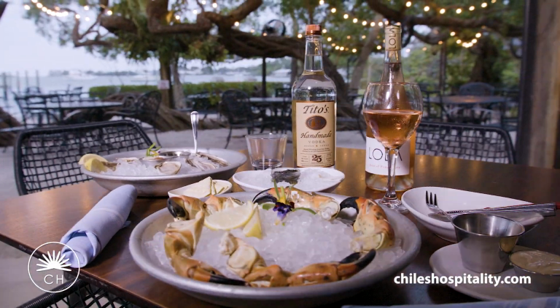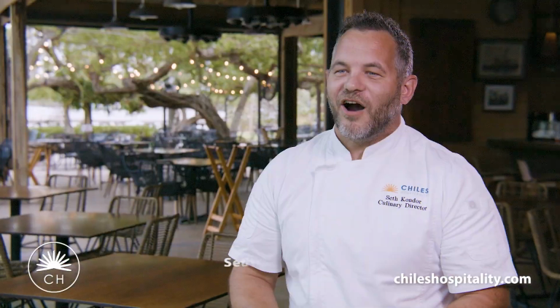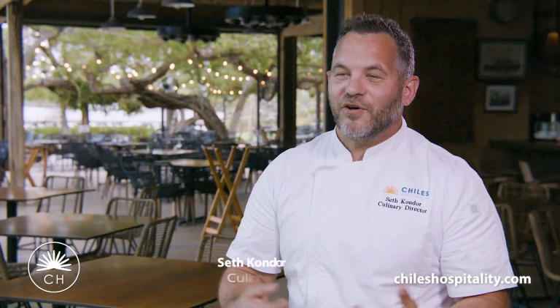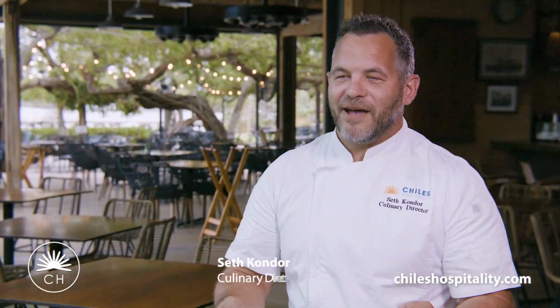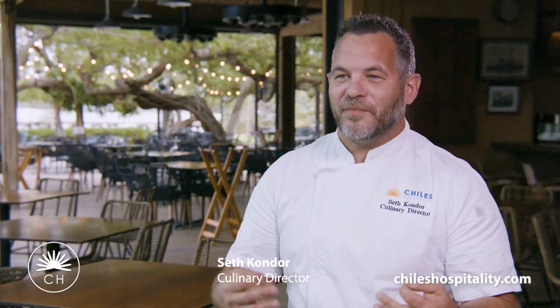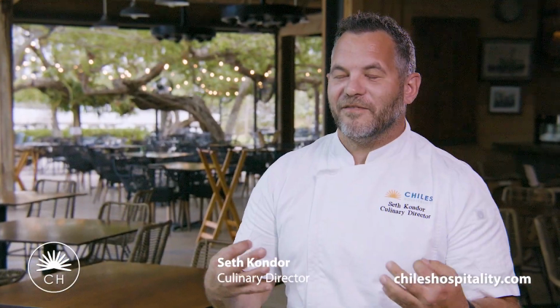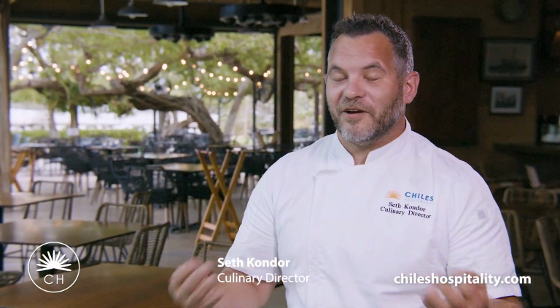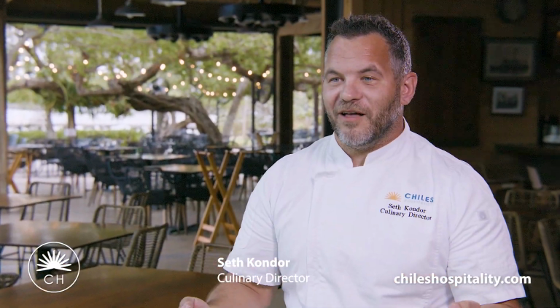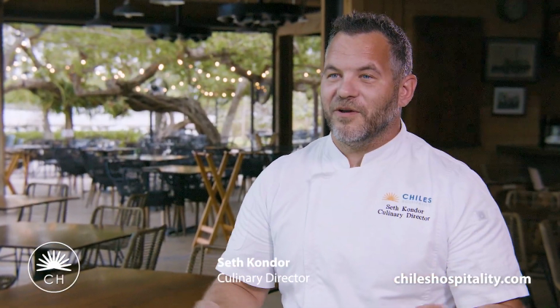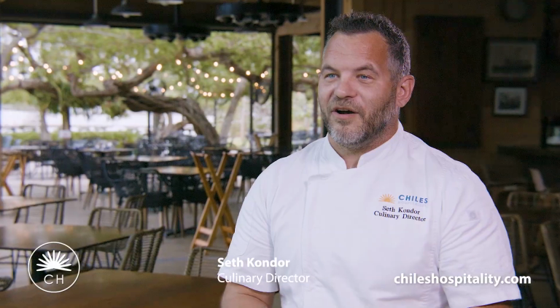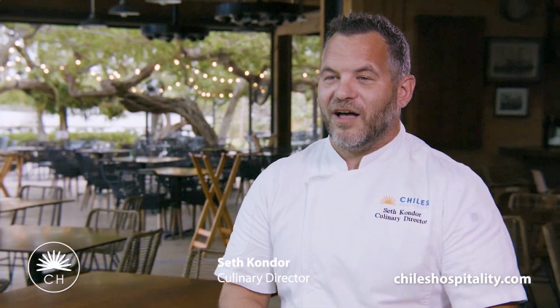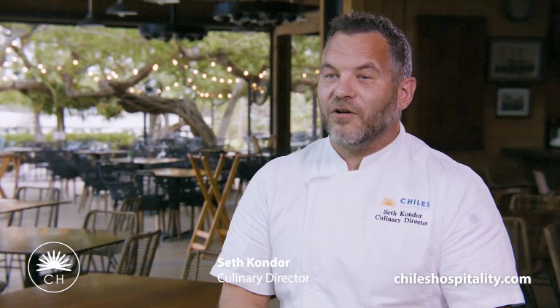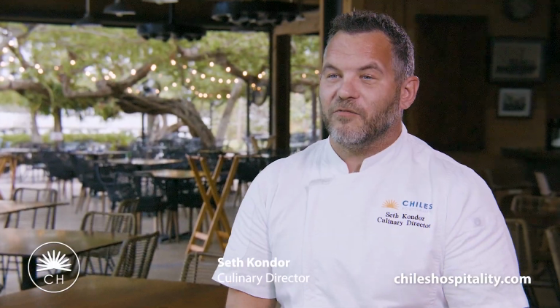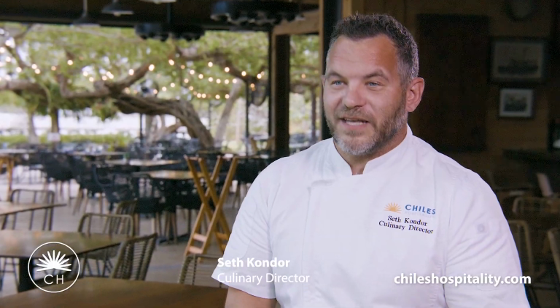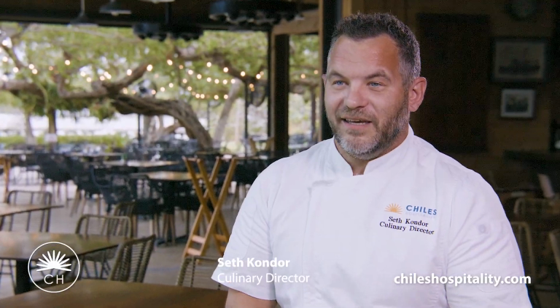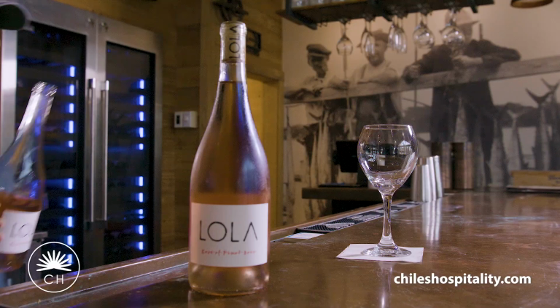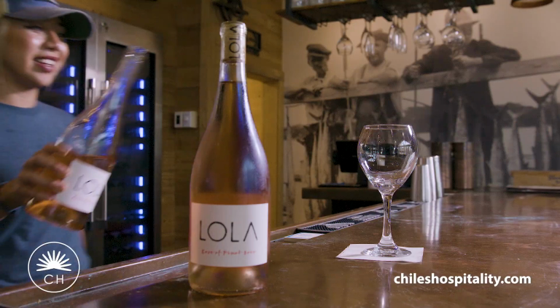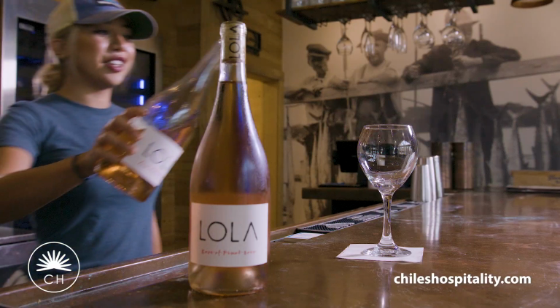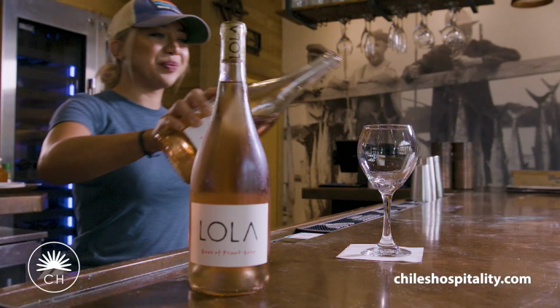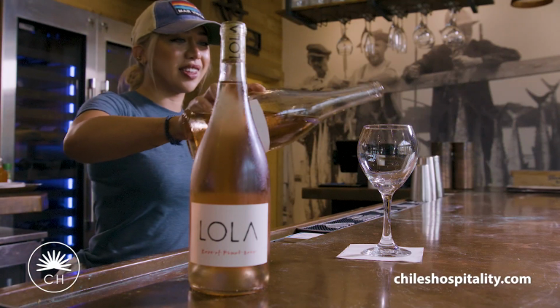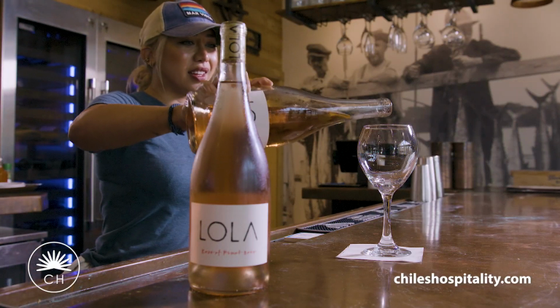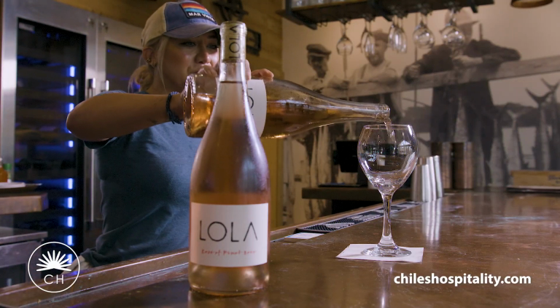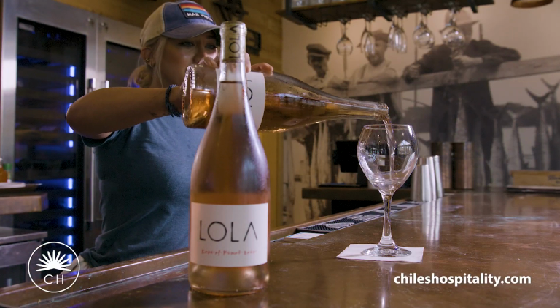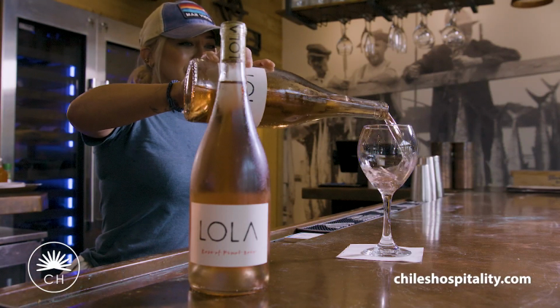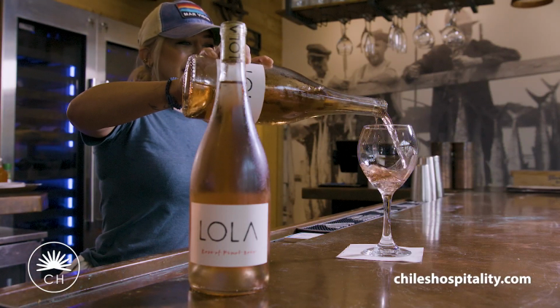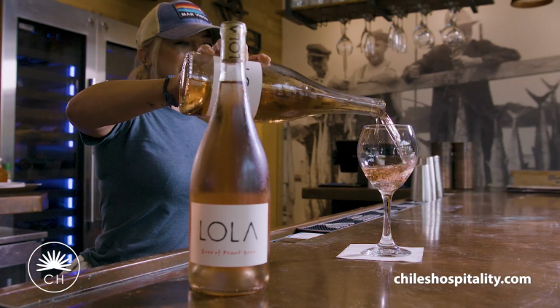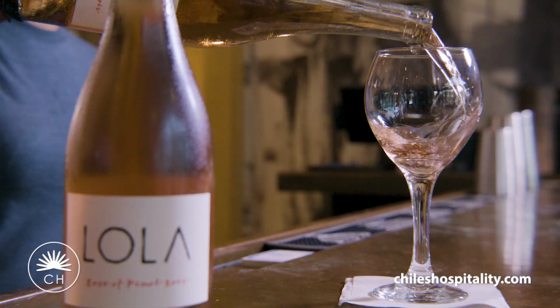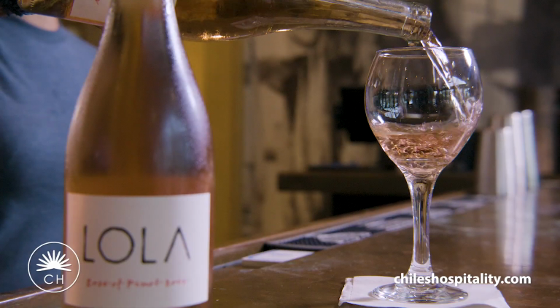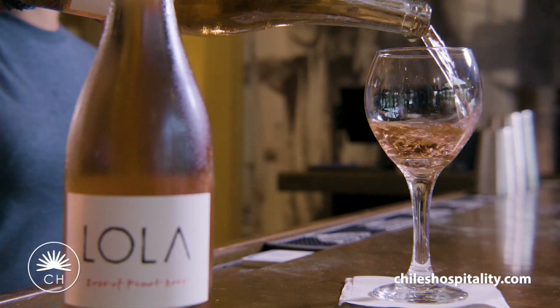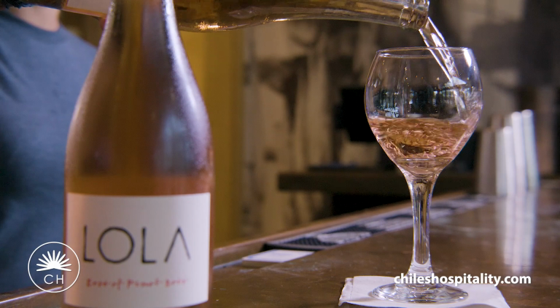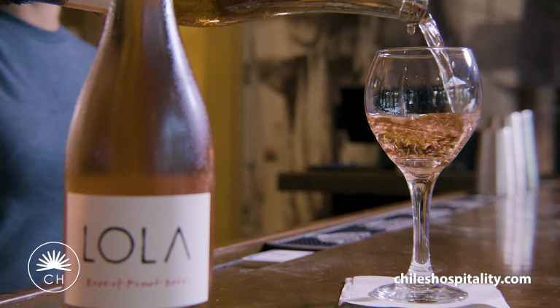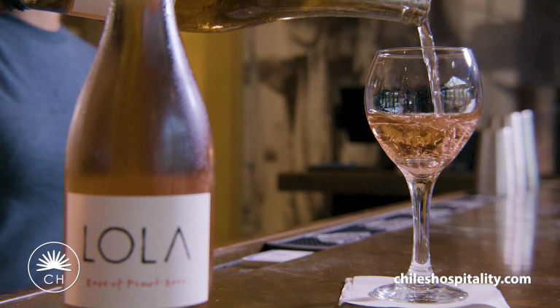Our stone crabs are paired very well with our Lola Rose. It's a bright and crisp wine with hints of guava and citrus.